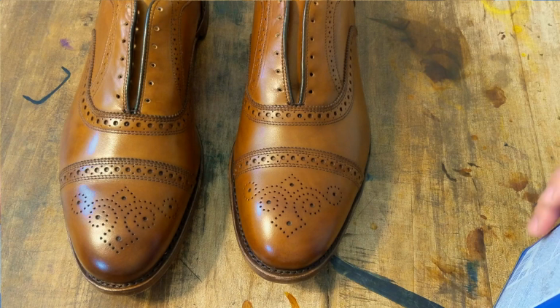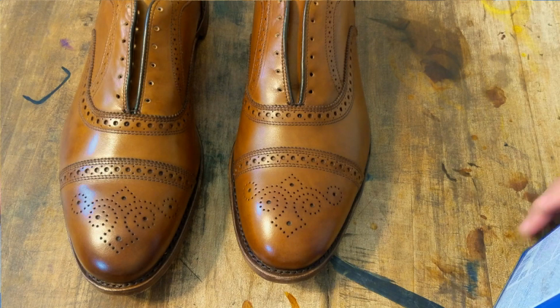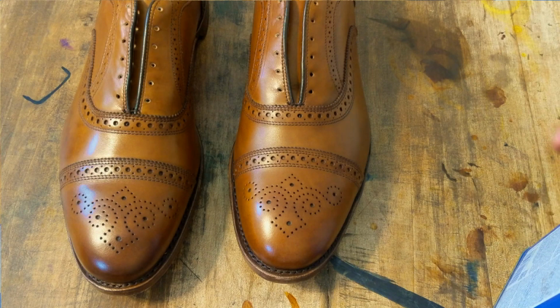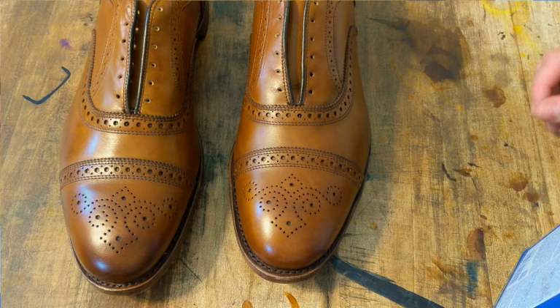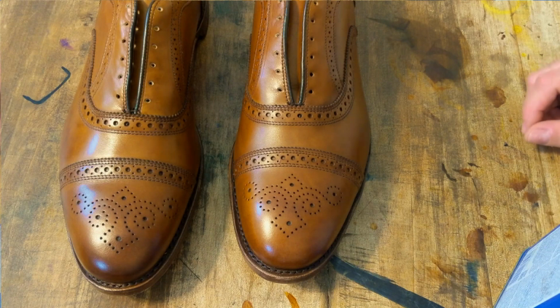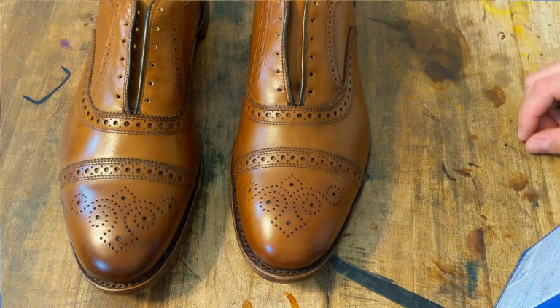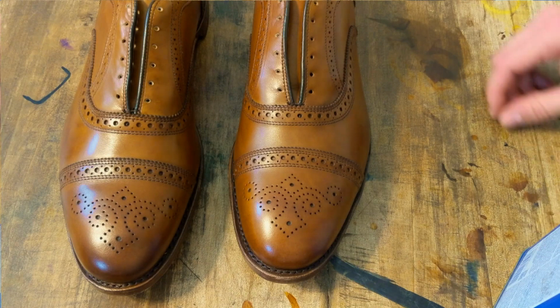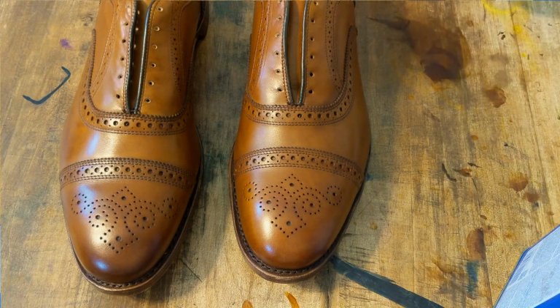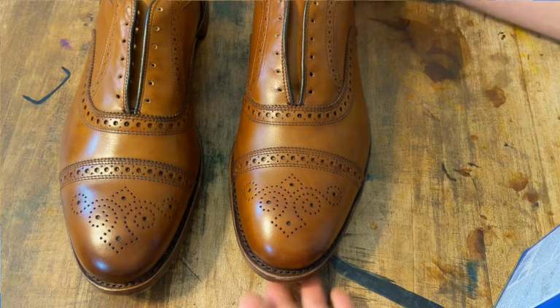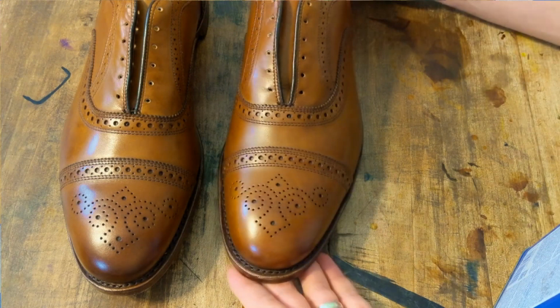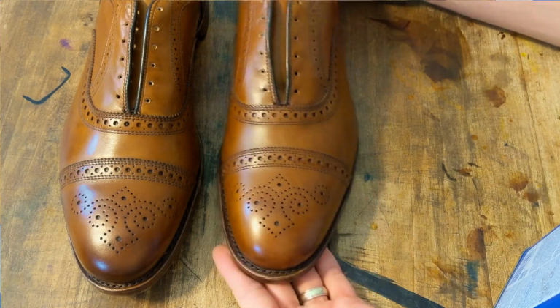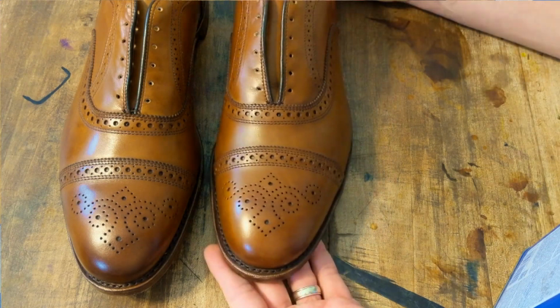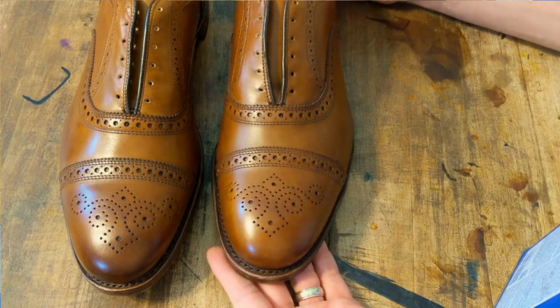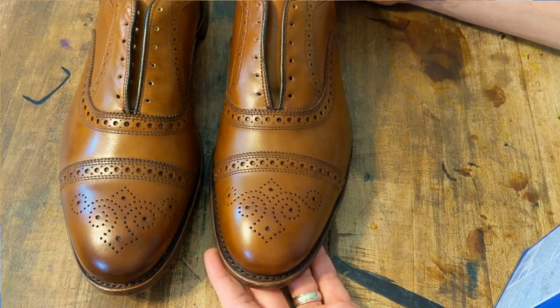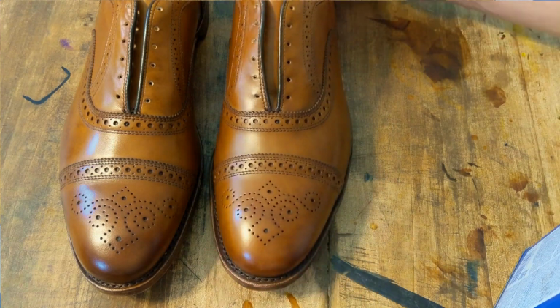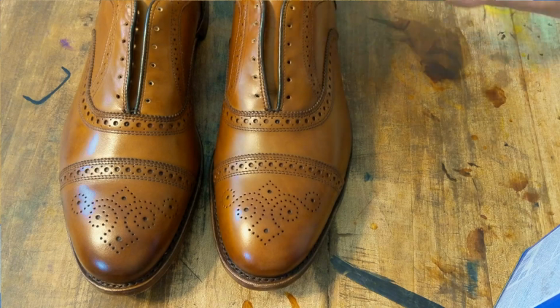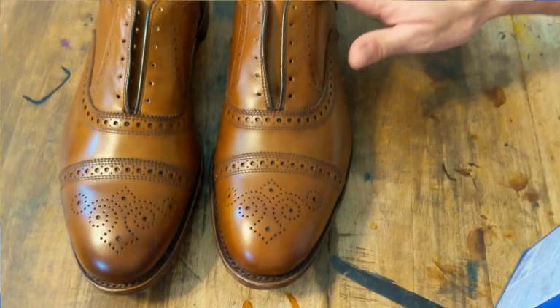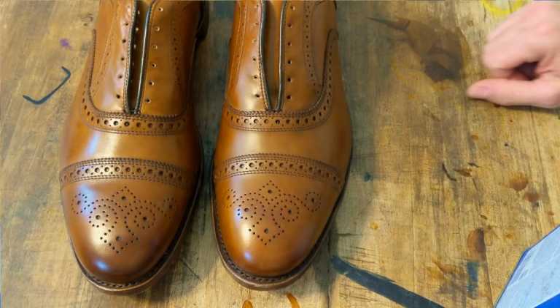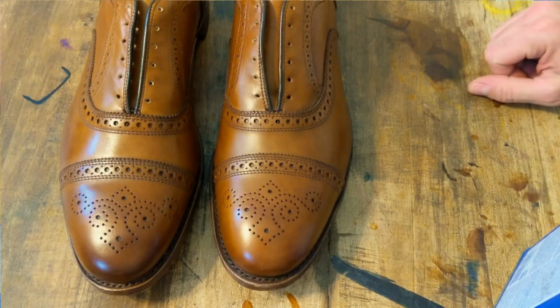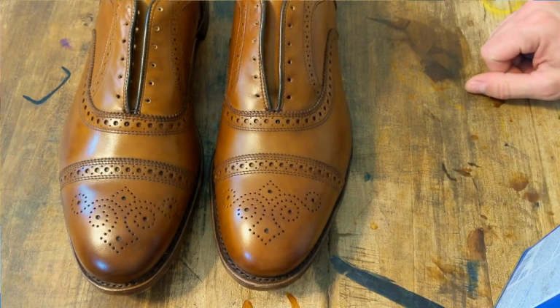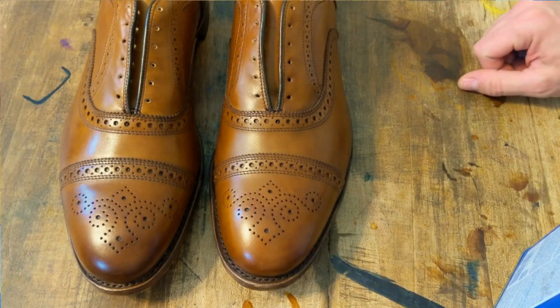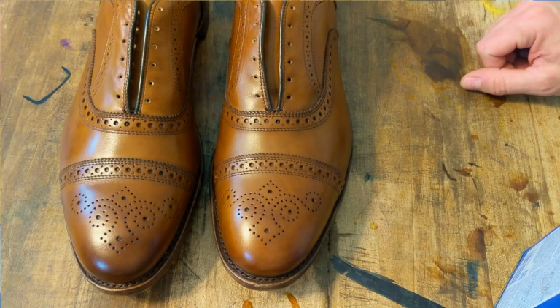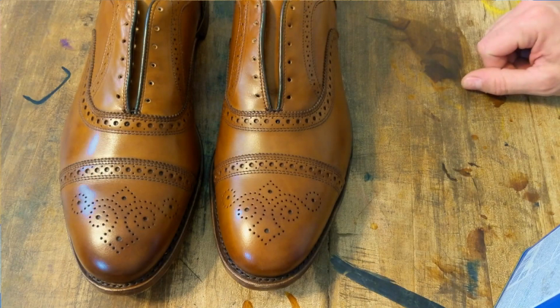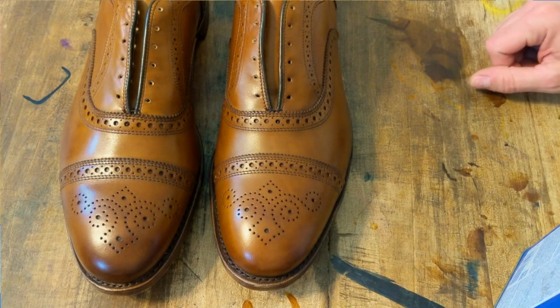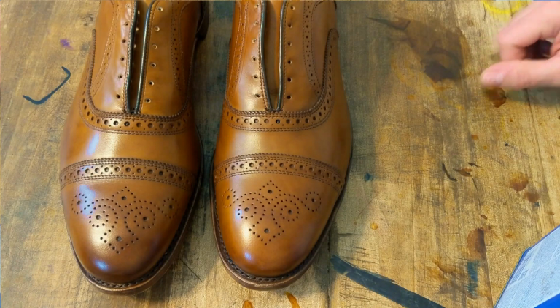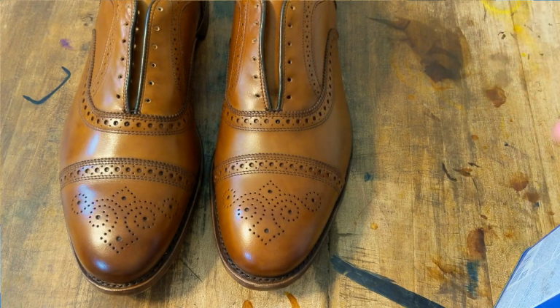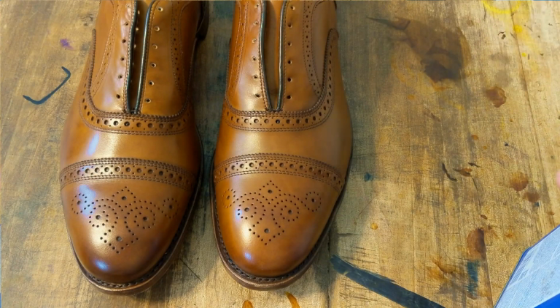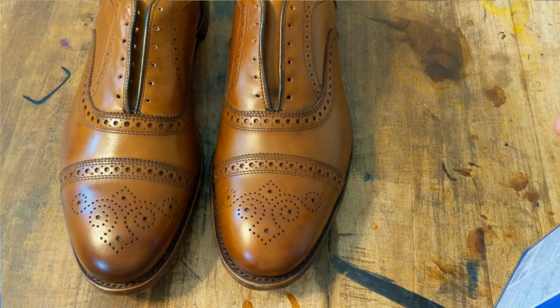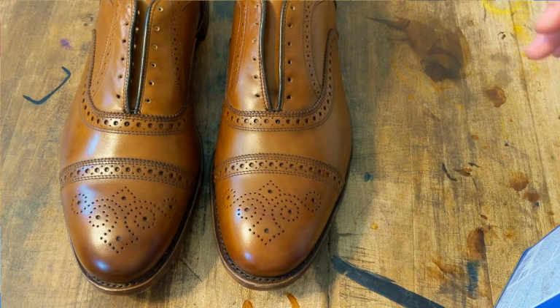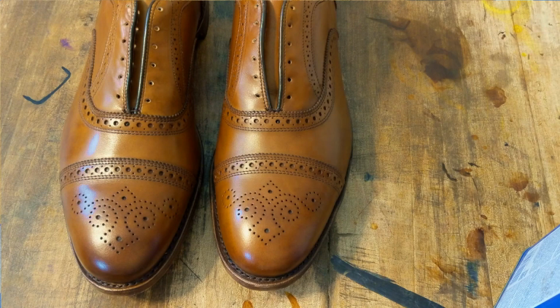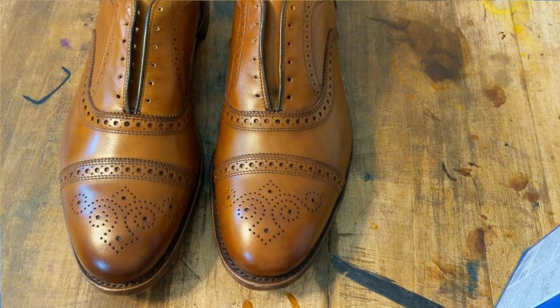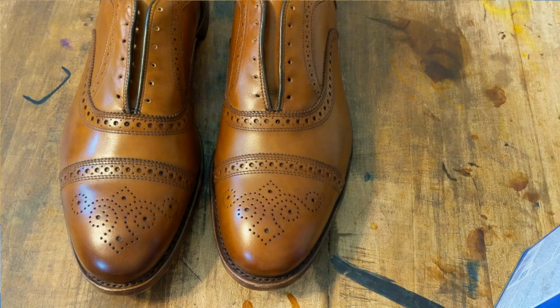Alright, another day, another custom patina on some strands. I do love working on Allen Edmonds strands. They always turn out great.